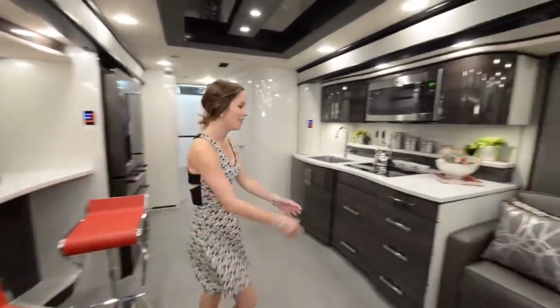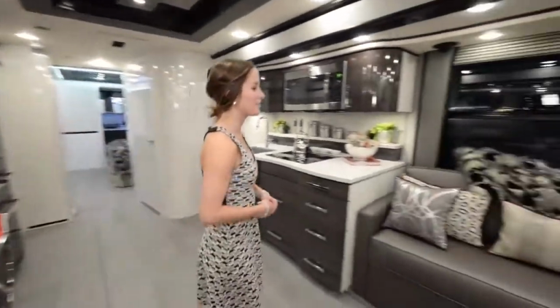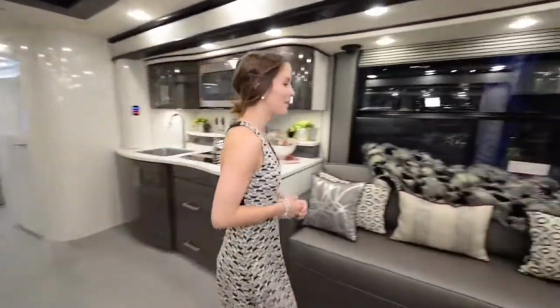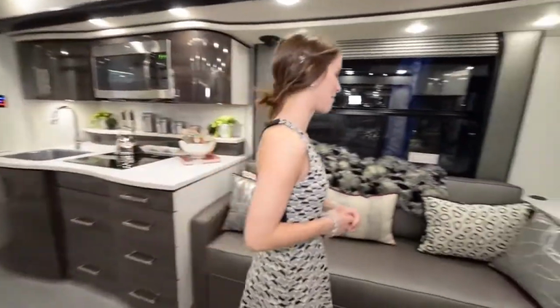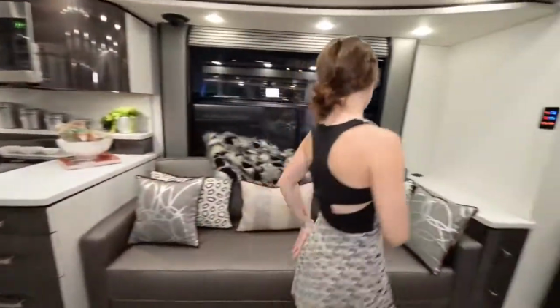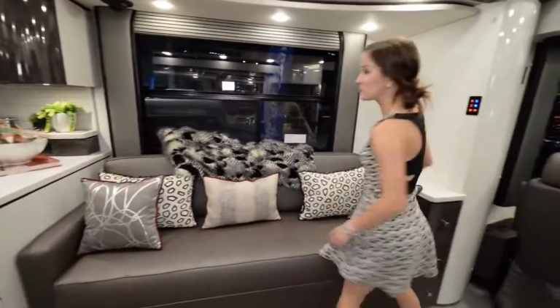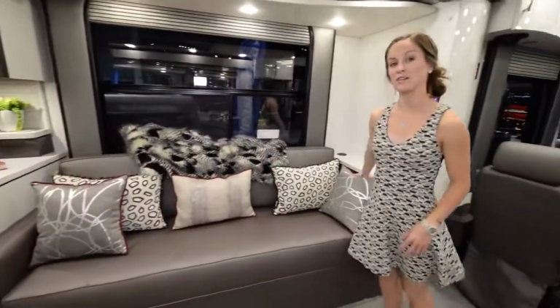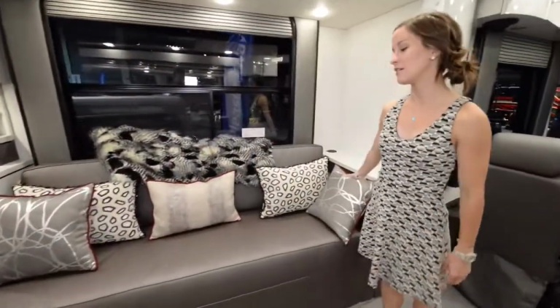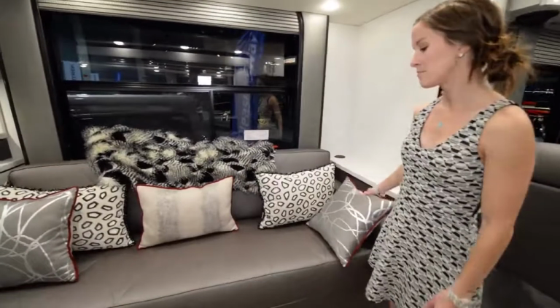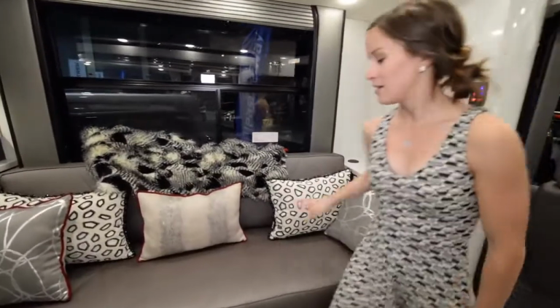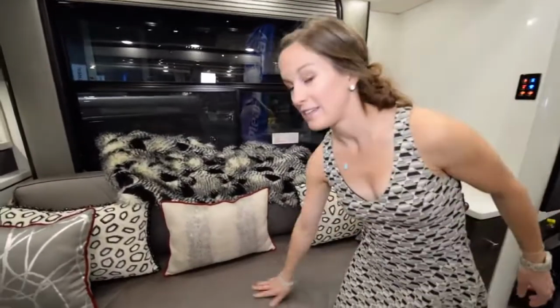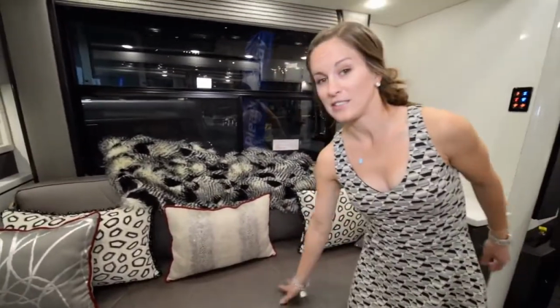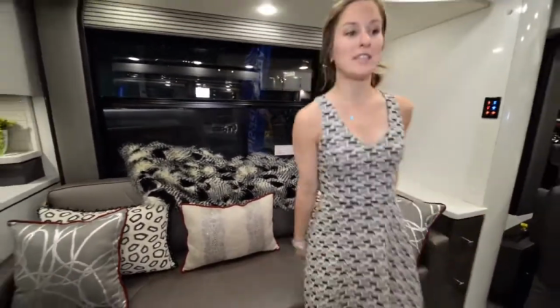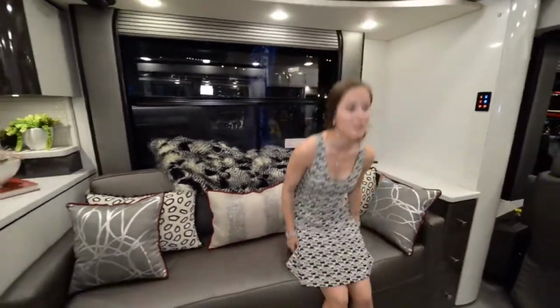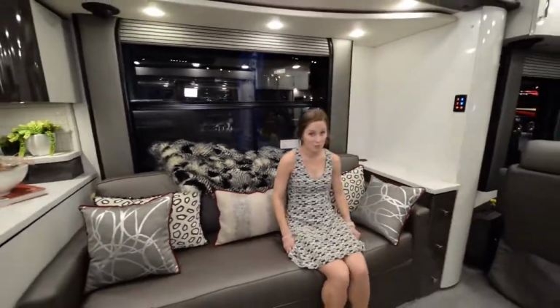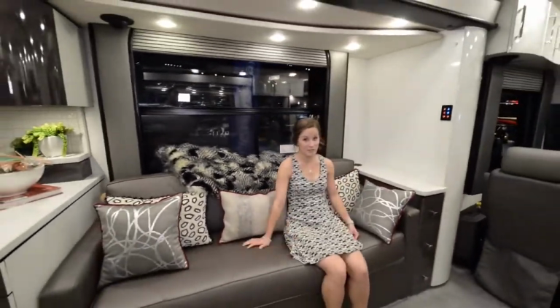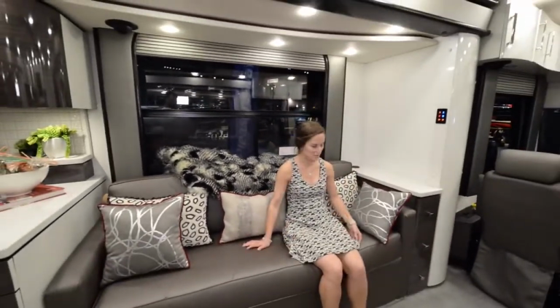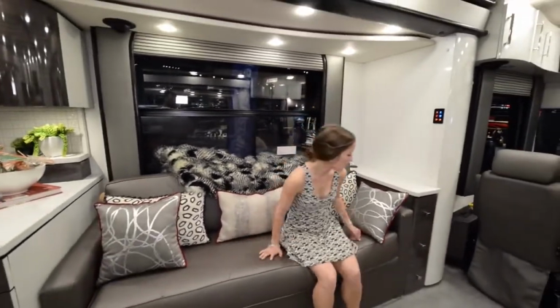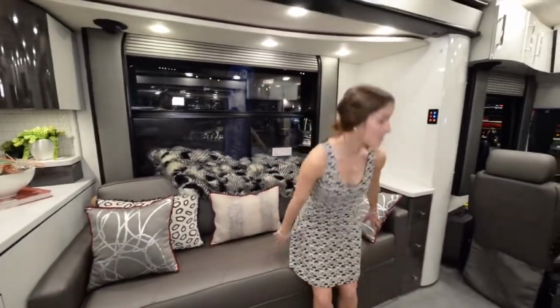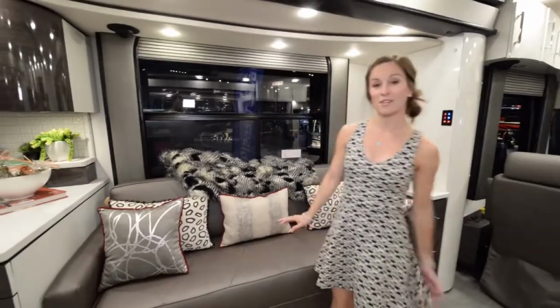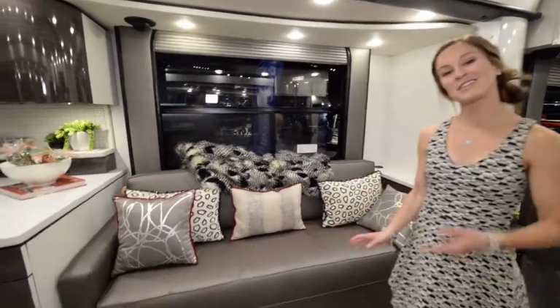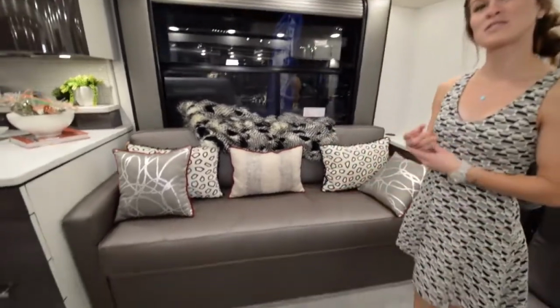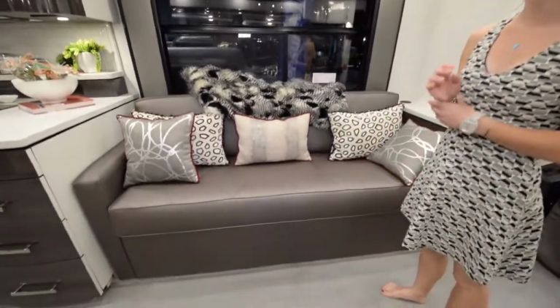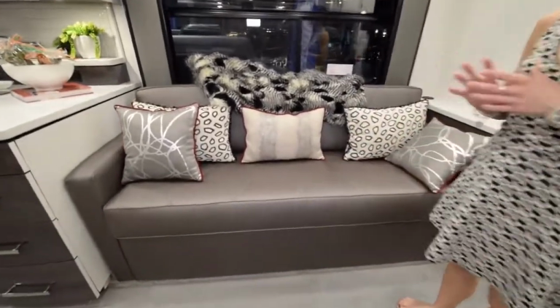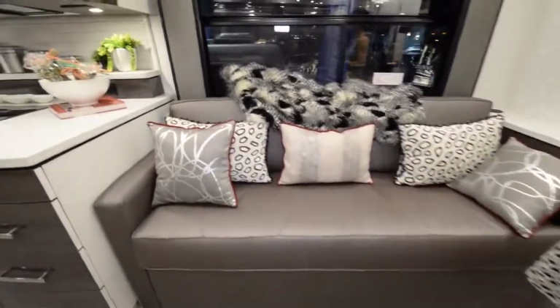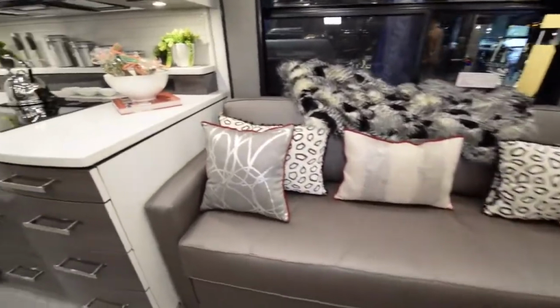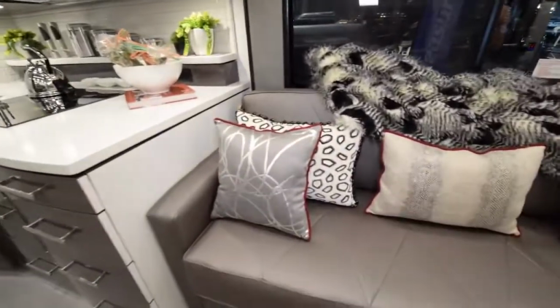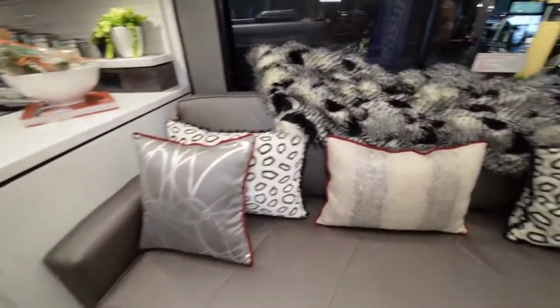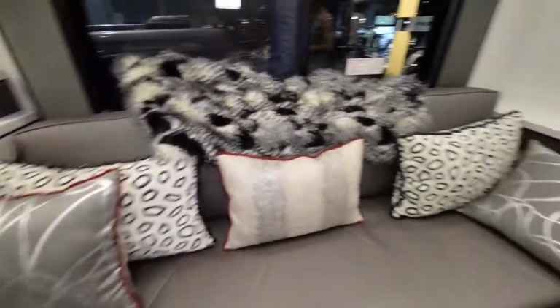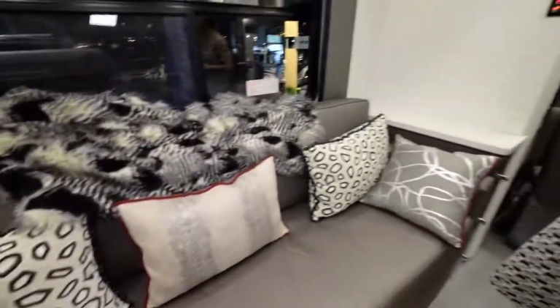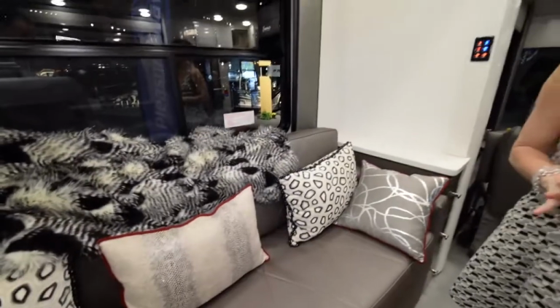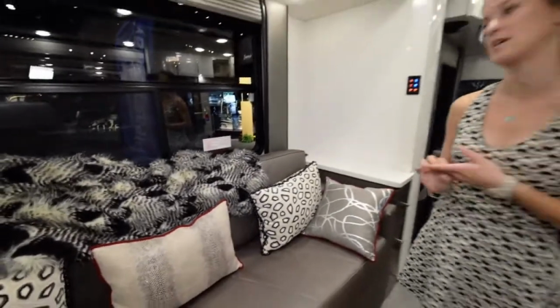Over here we have the main couch in the living area — that nice leather again, really comfortable. I also love the color scheme in this coach. It's kind of a retro black-and-red look that feels really clean and fun at the same time.